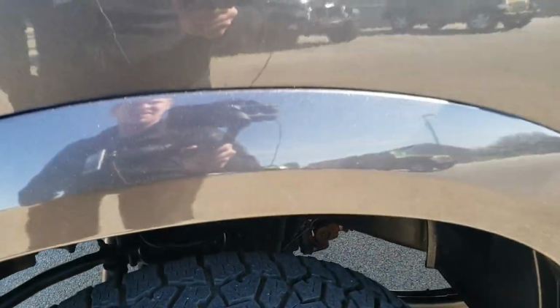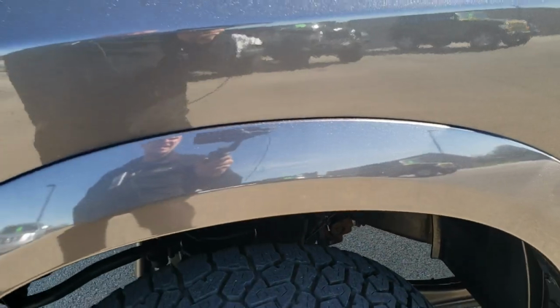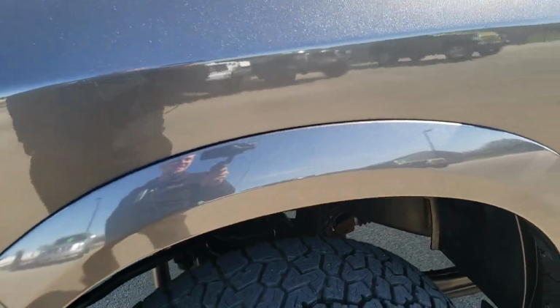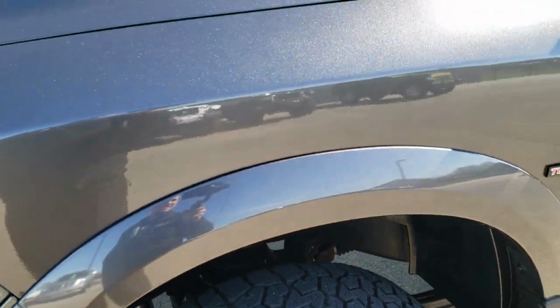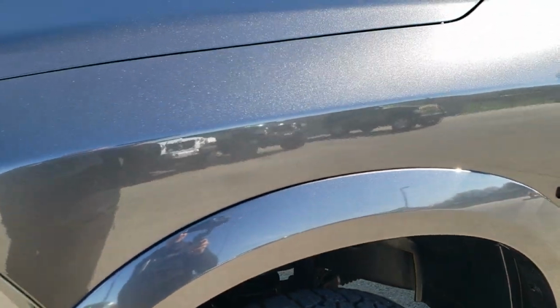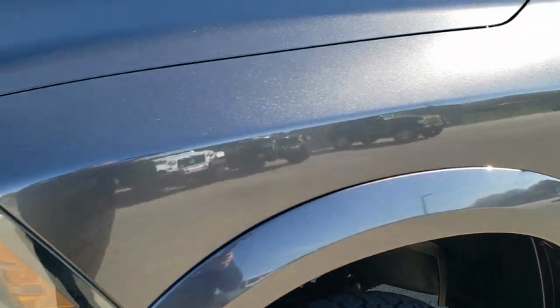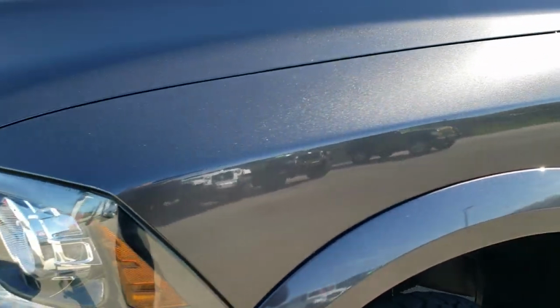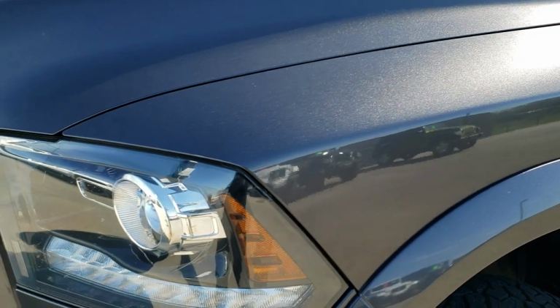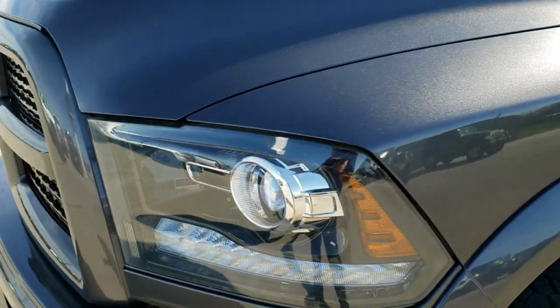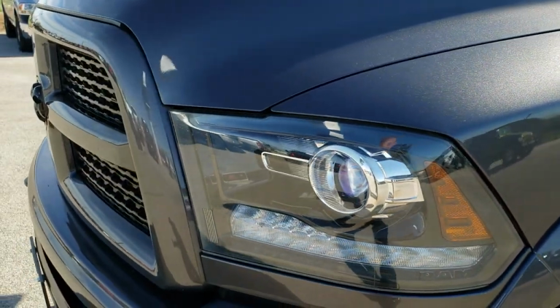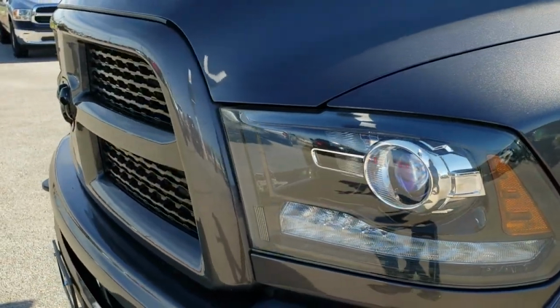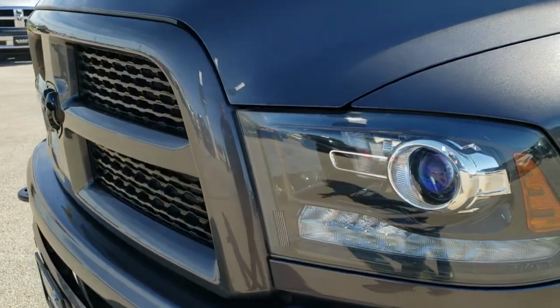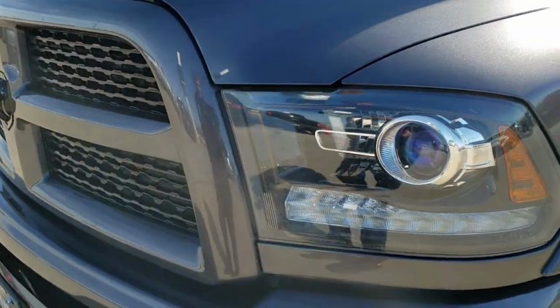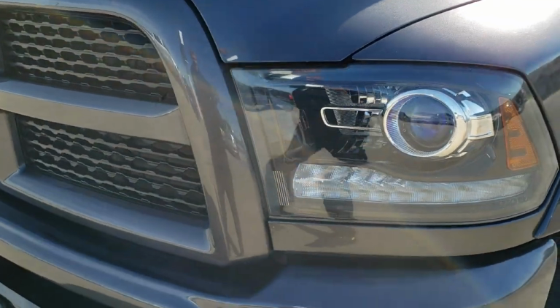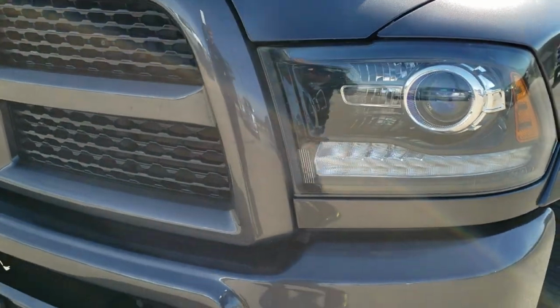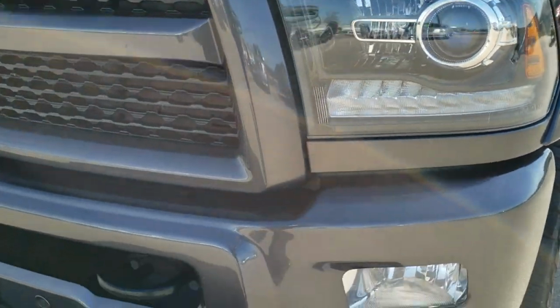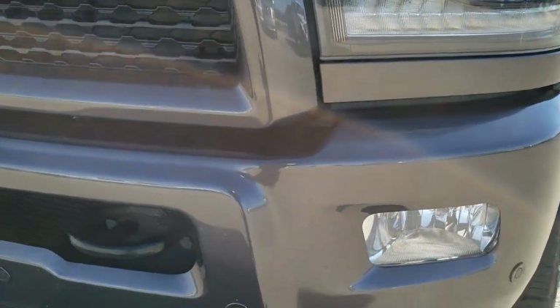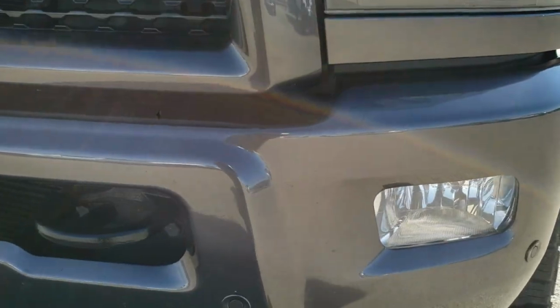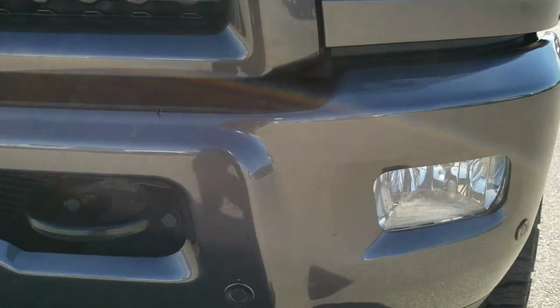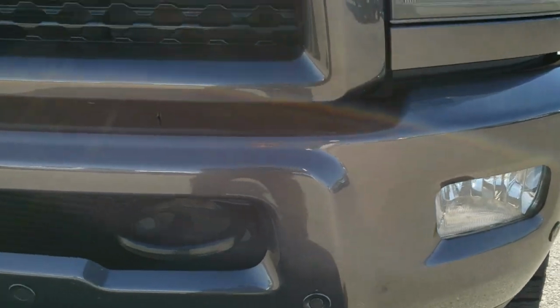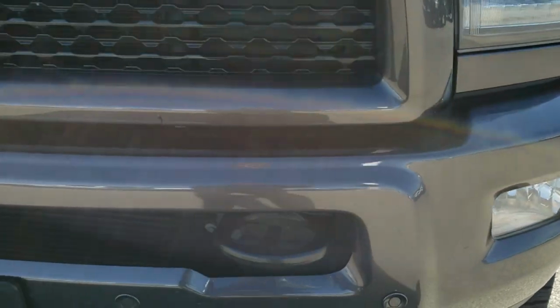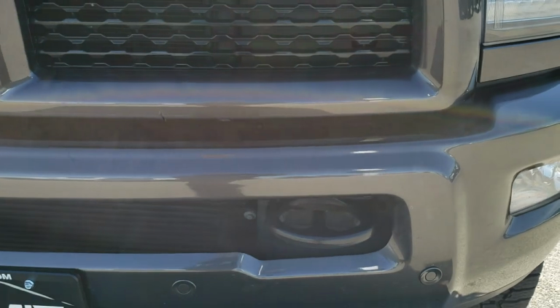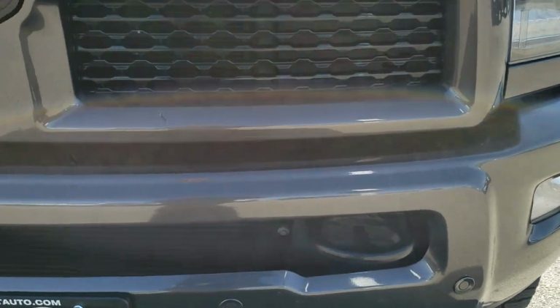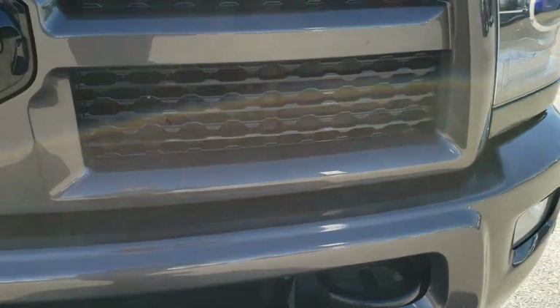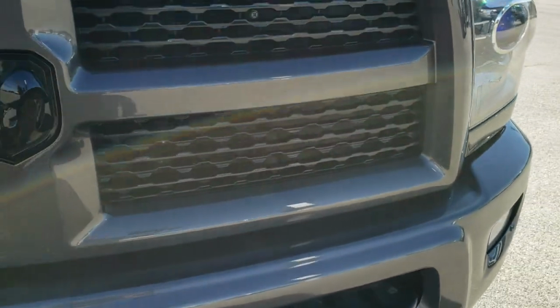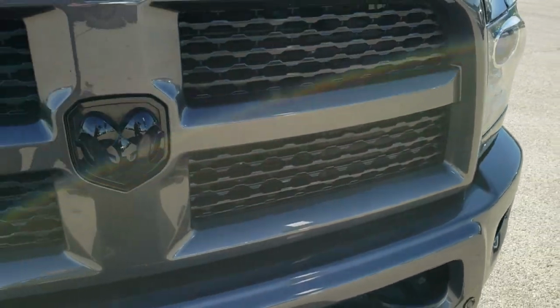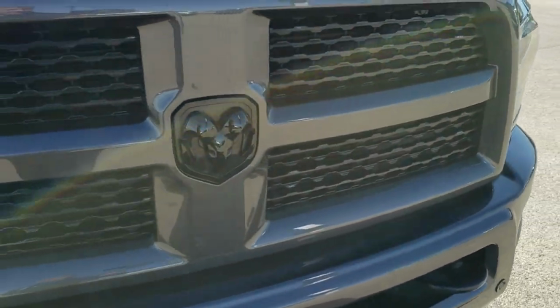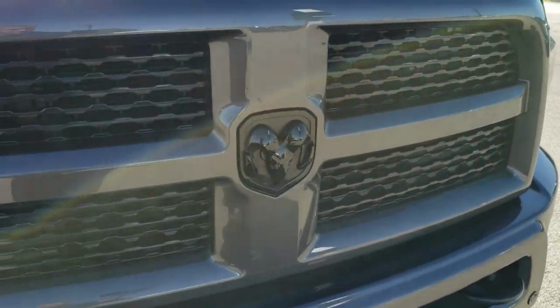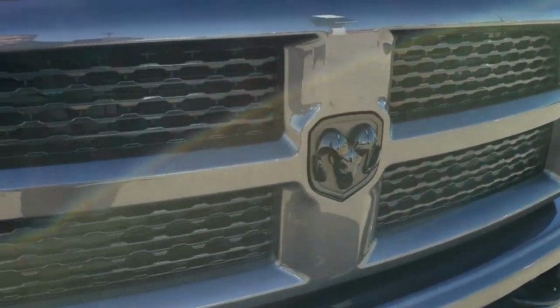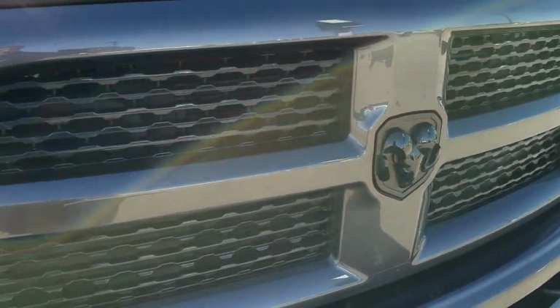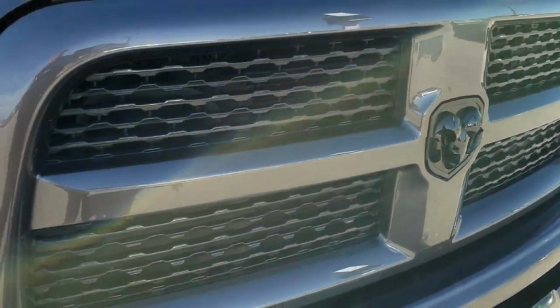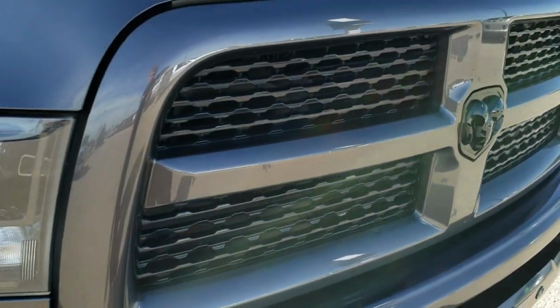I didn't see any dents or dings on that front fender. Comes with the projector lamp headlamps, LED running lights, factory fog lights, the blacked out Ram emblem, and the blacked out grille.